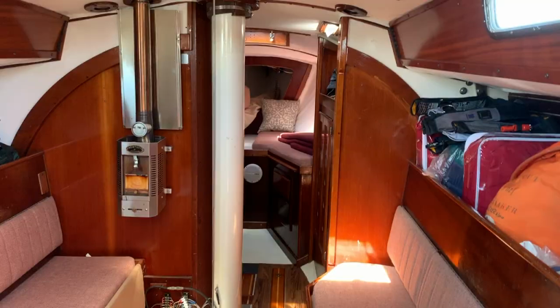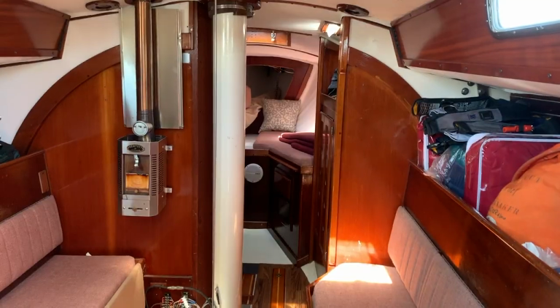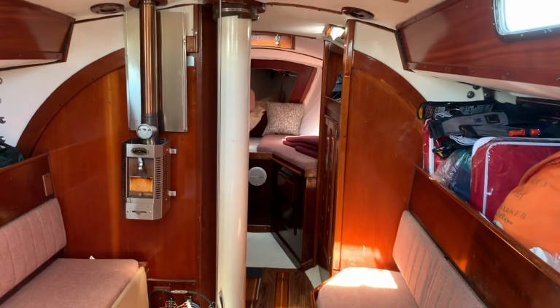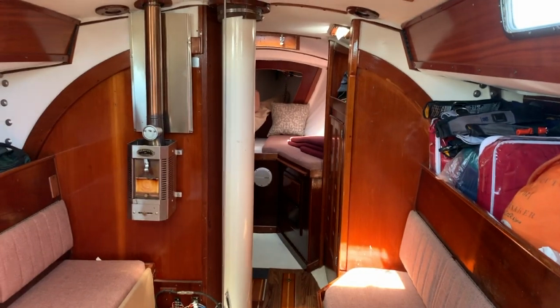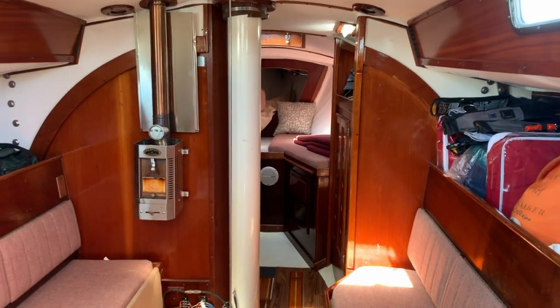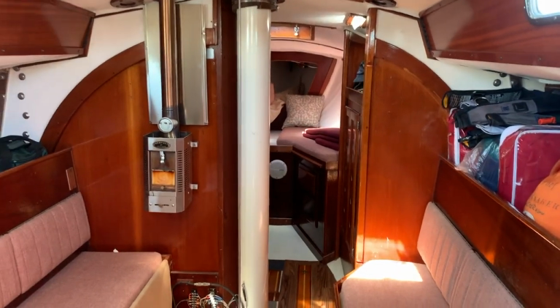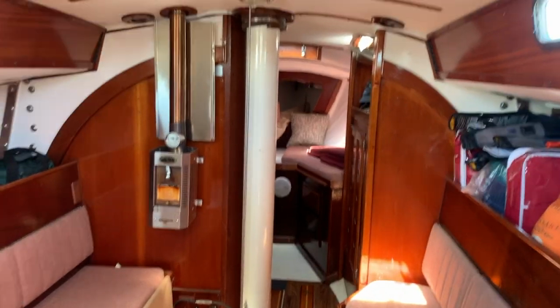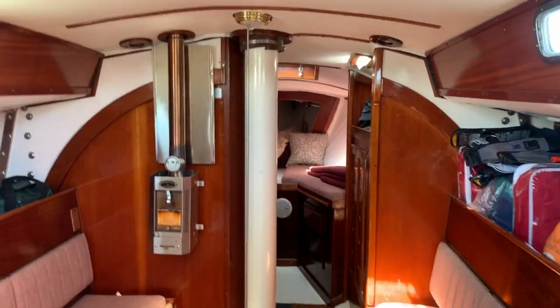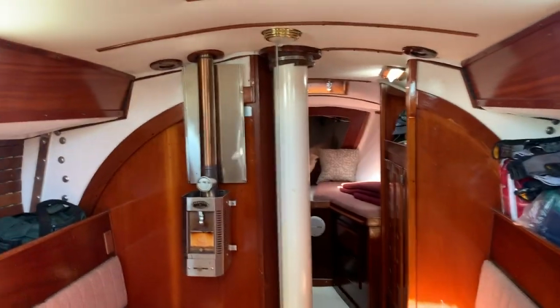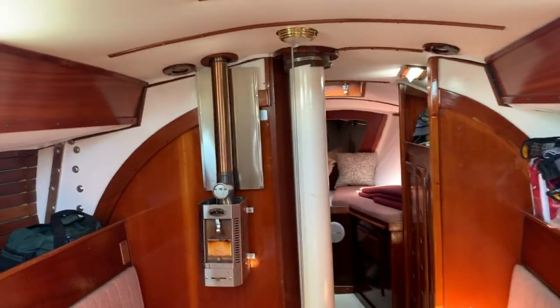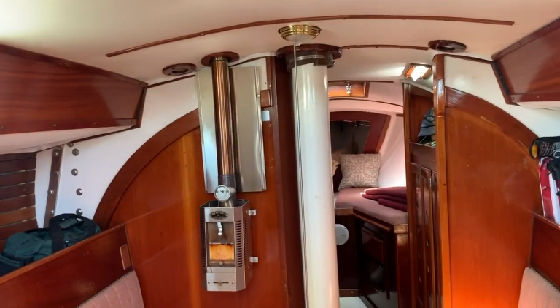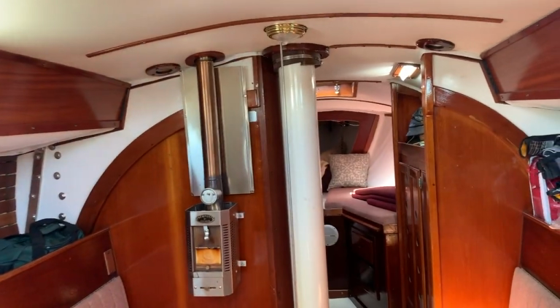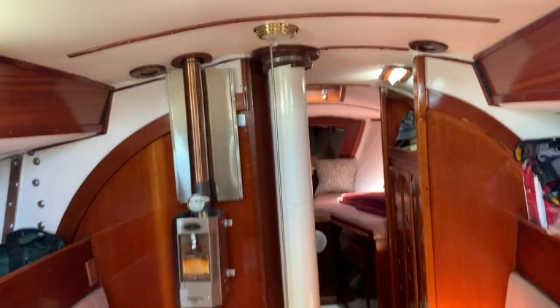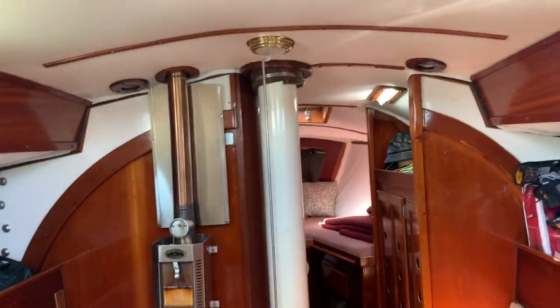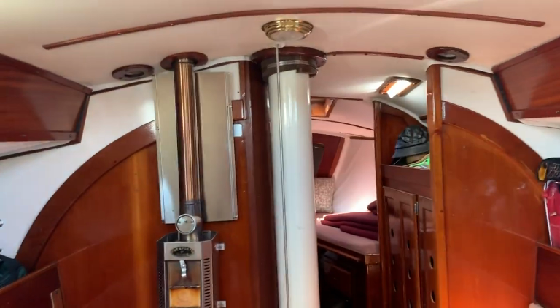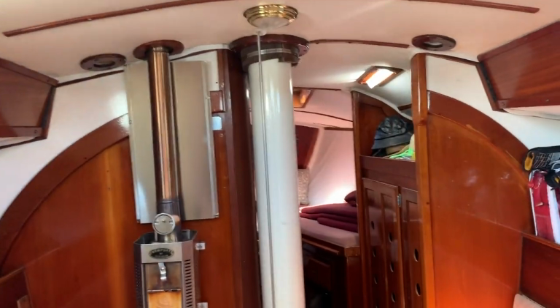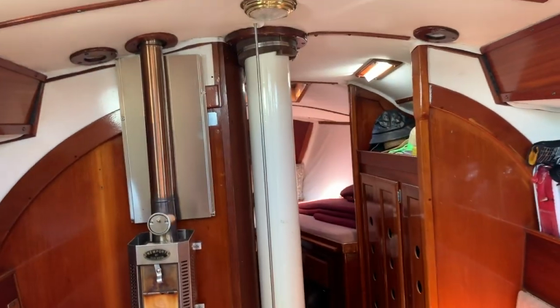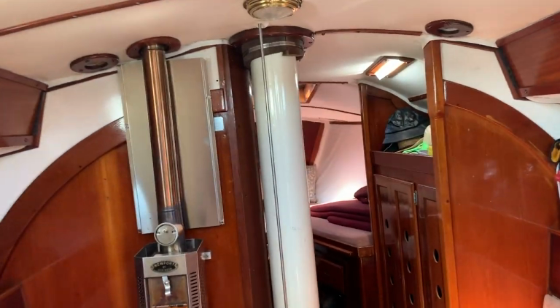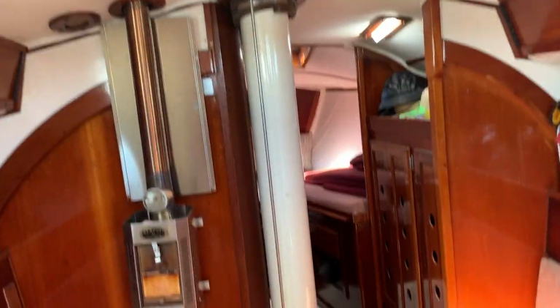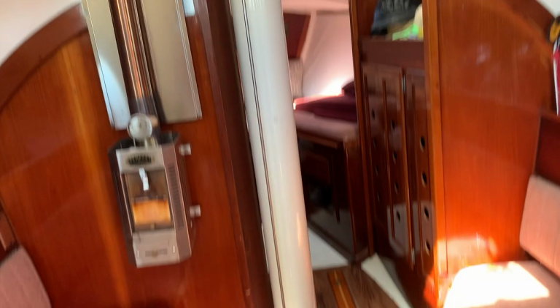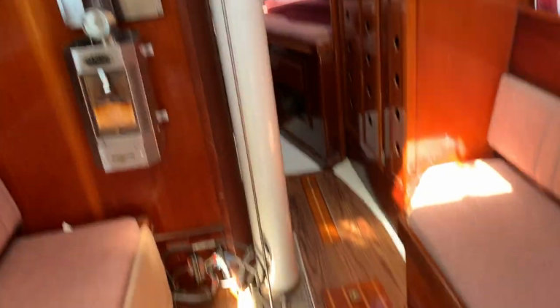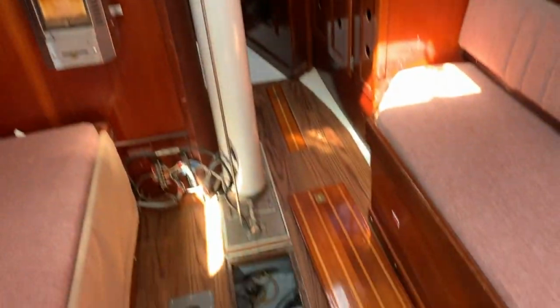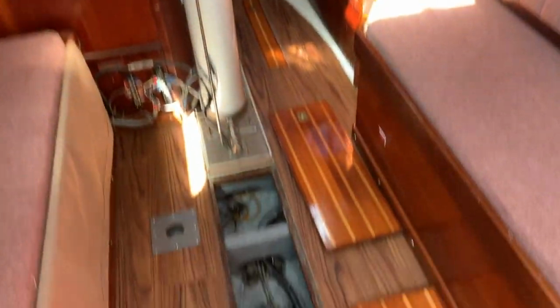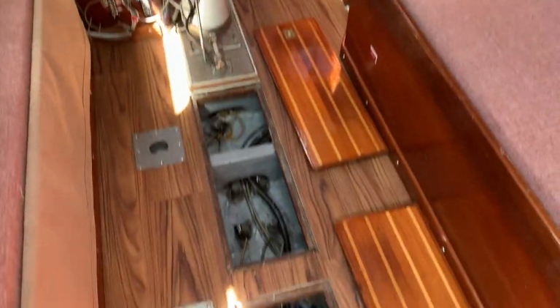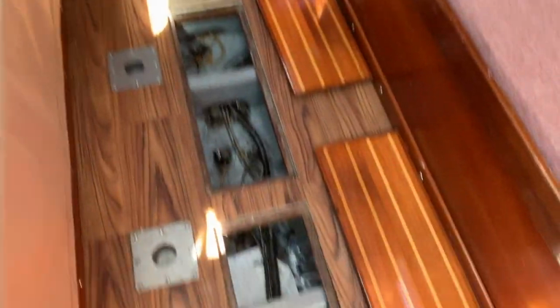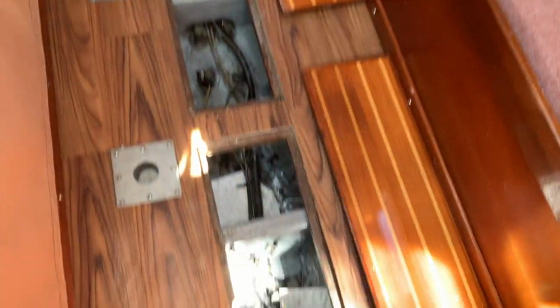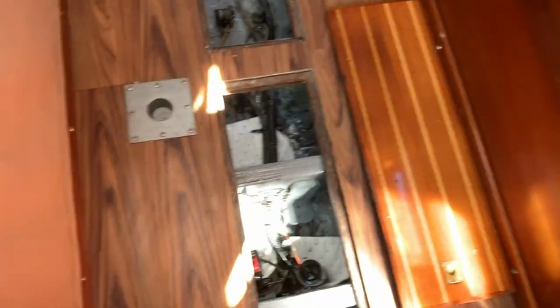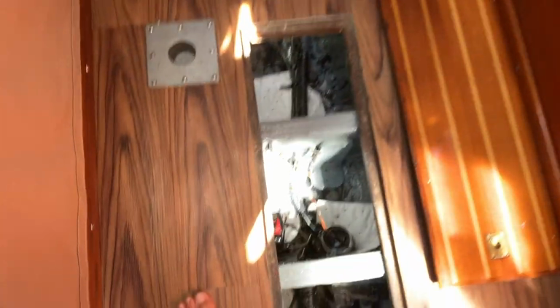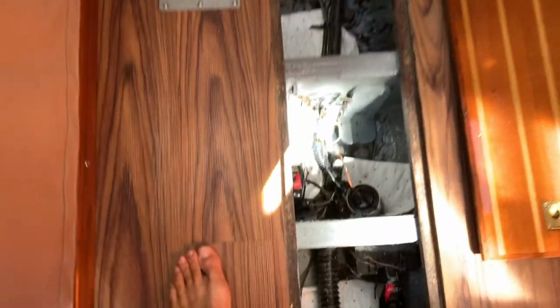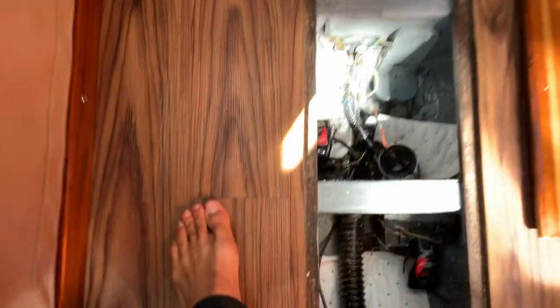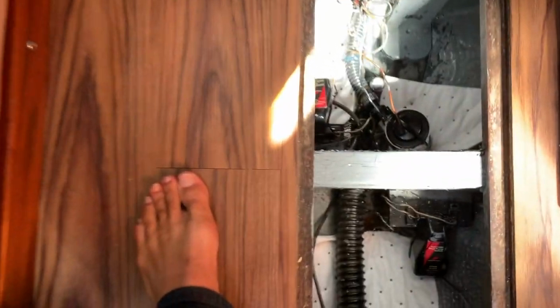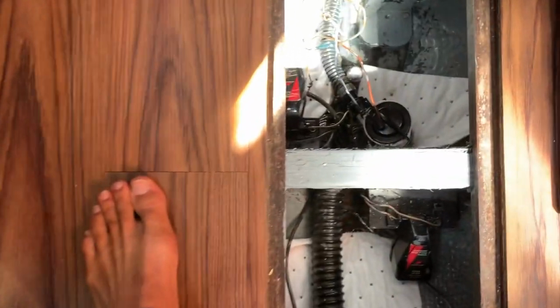This boat is 38 feet long. It's got a beautiful interior. You can see the big fiberglass knees where the chain plates are bolted.